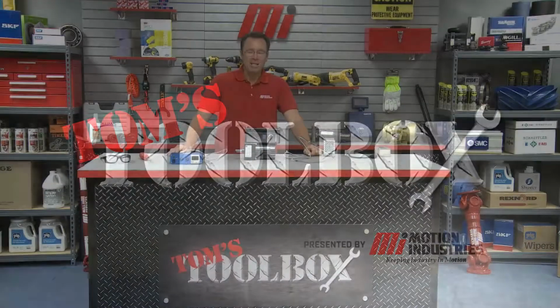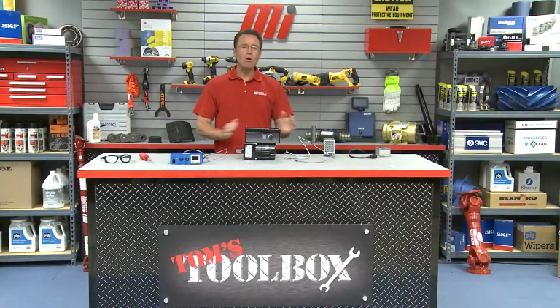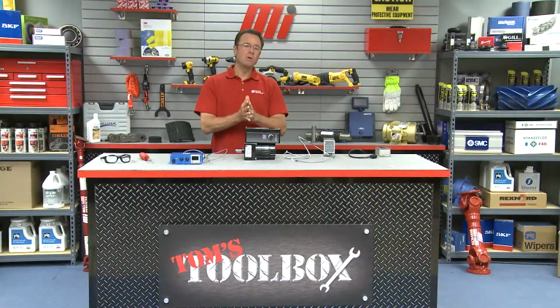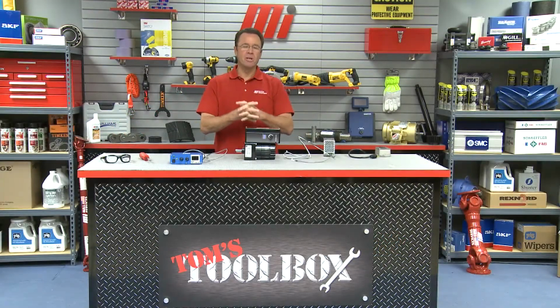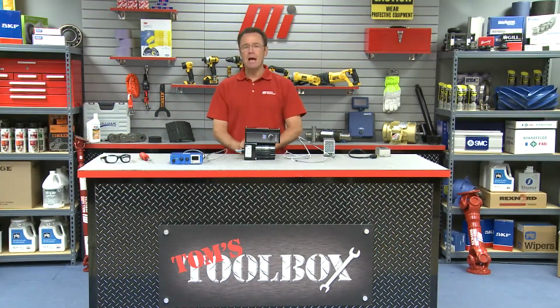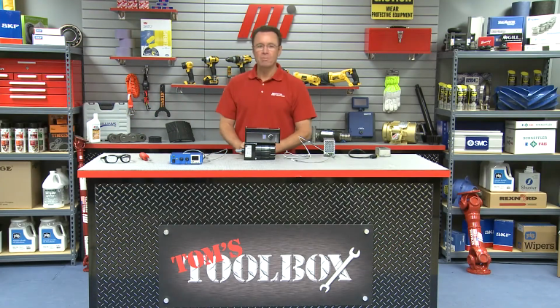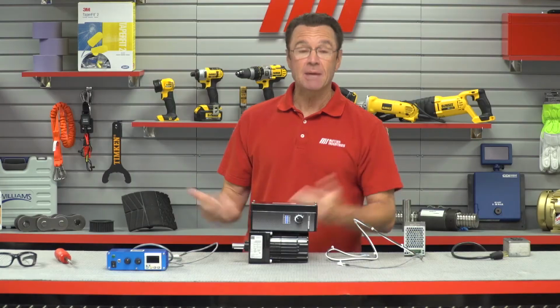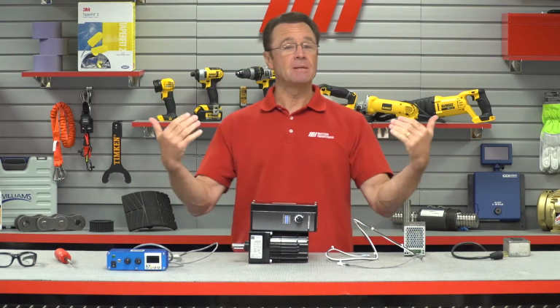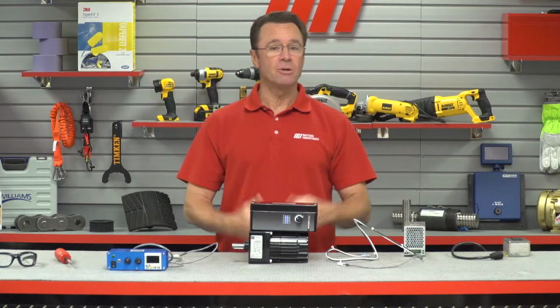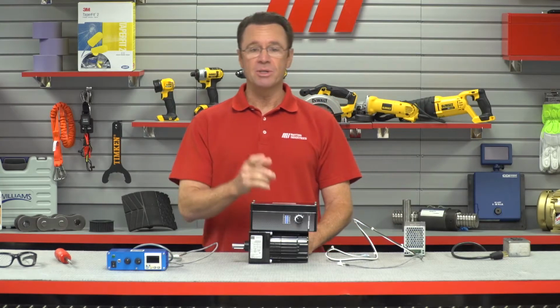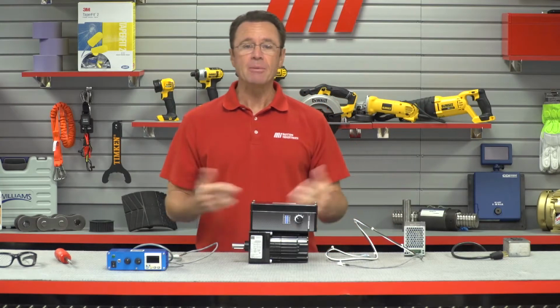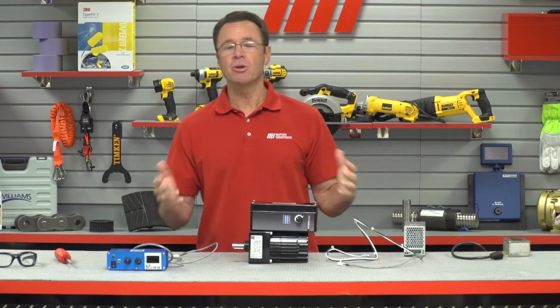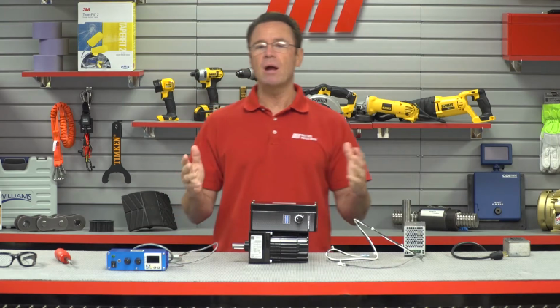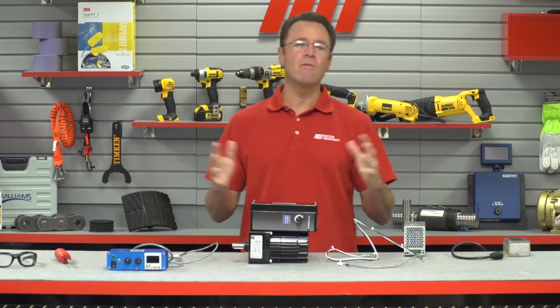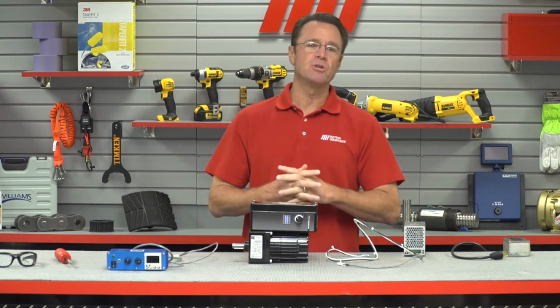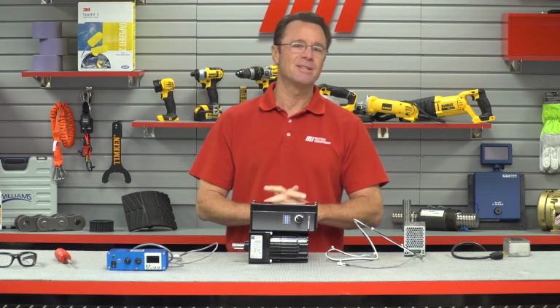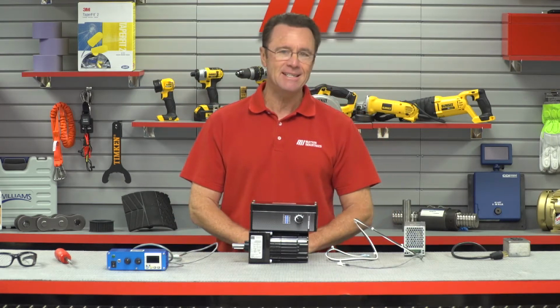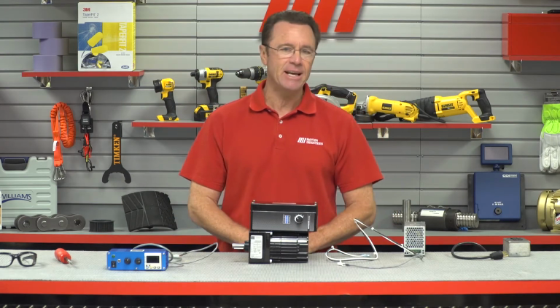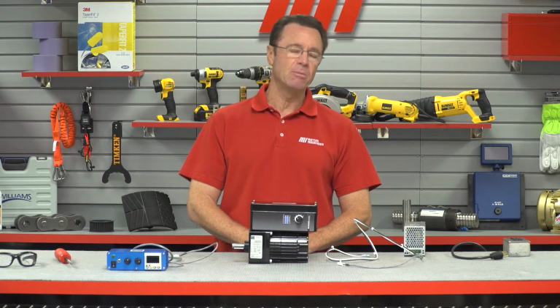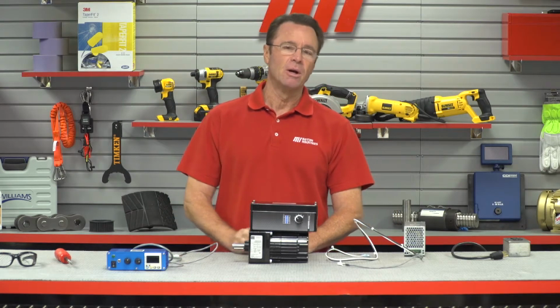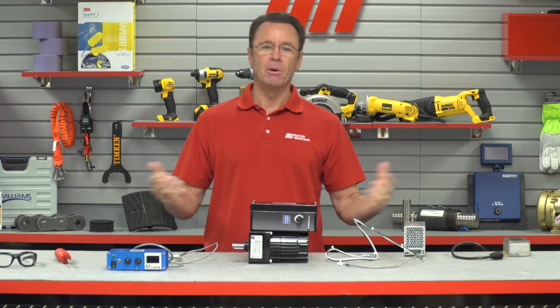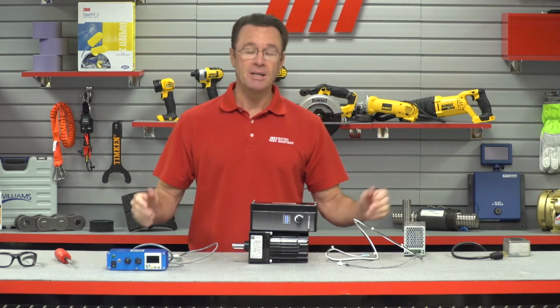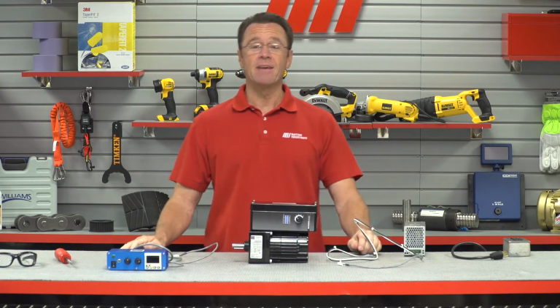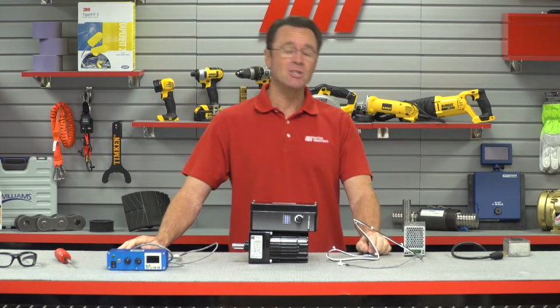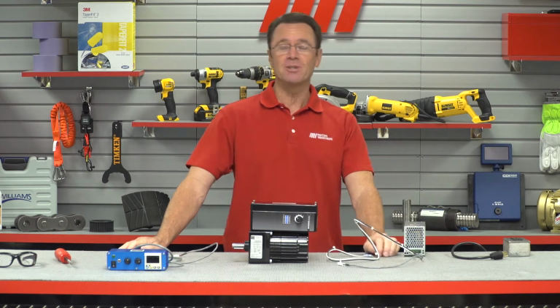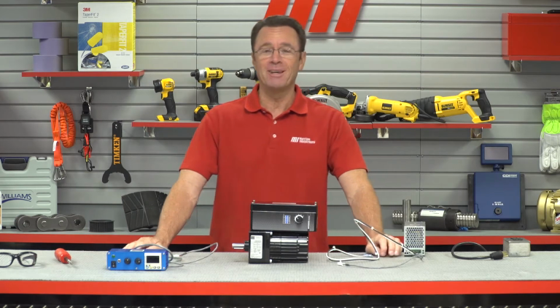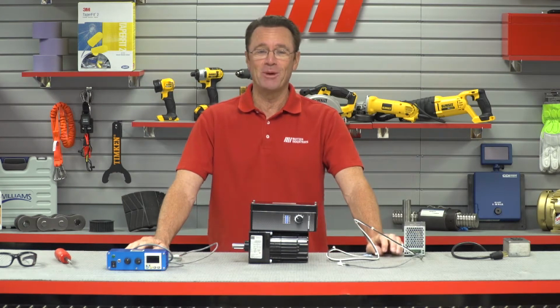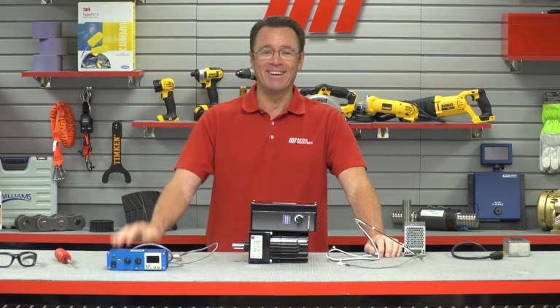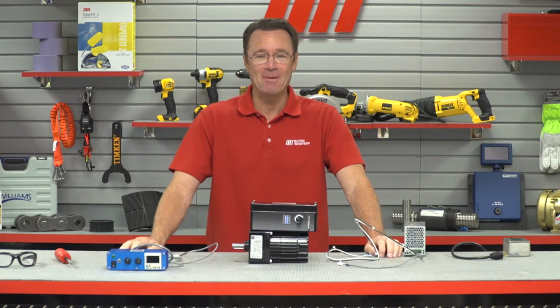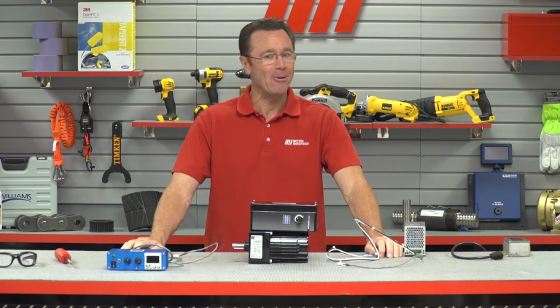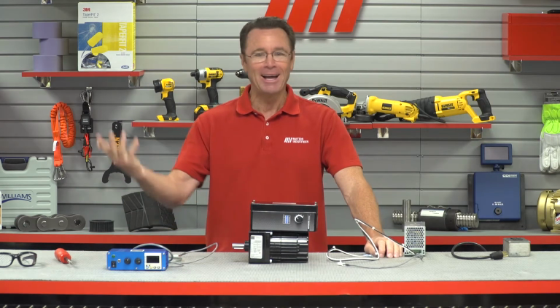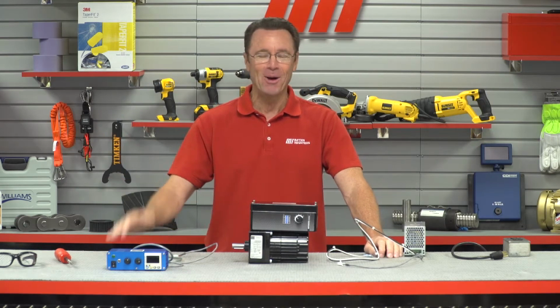Hello and welcome to another edition of Tom's Toolbox. That makes me Tom Clark, your host, and today I'm going to show you how to wire a low voltage brushless DC Integra gear motor from Bodine. They have actually entrusted me with power — I don't know why.